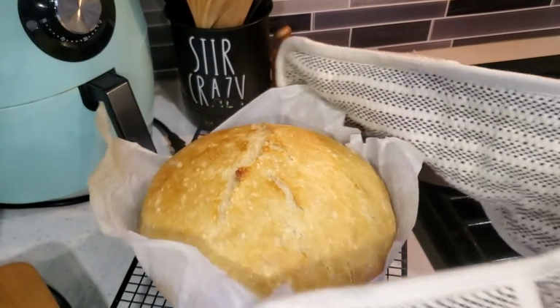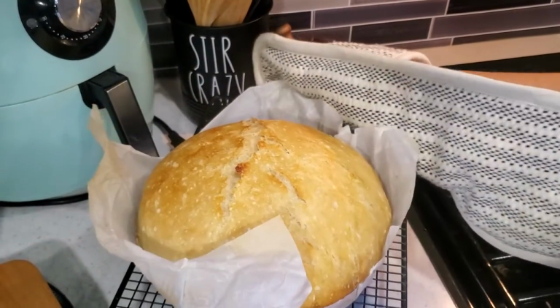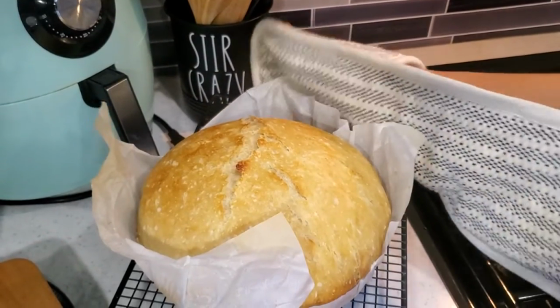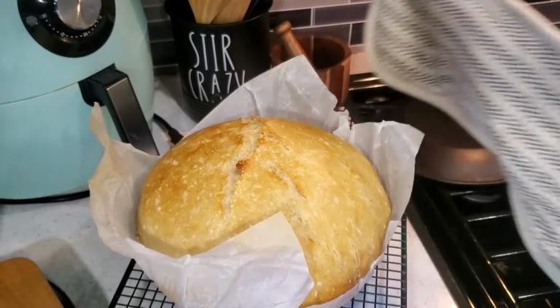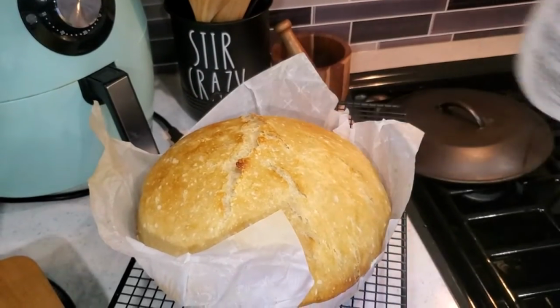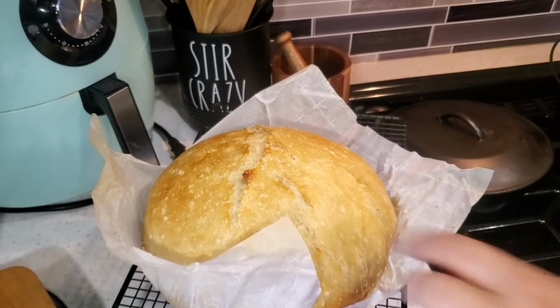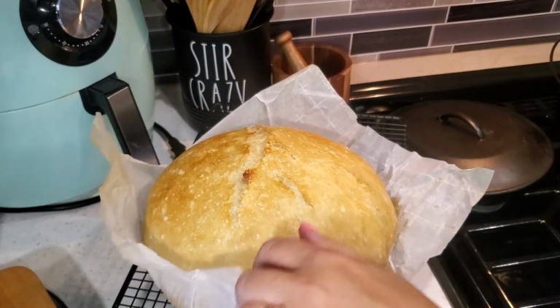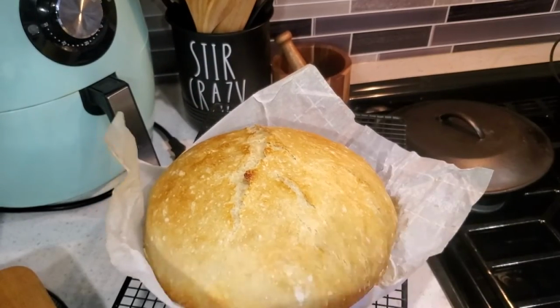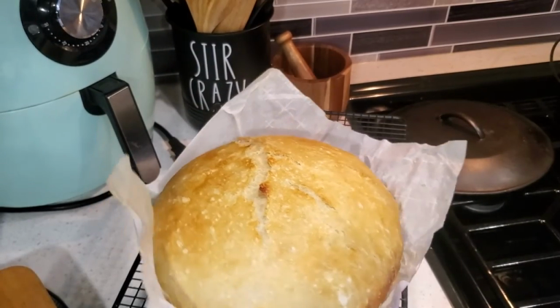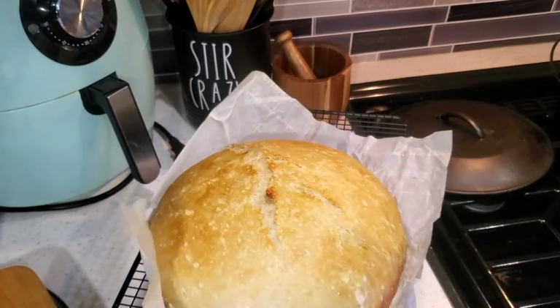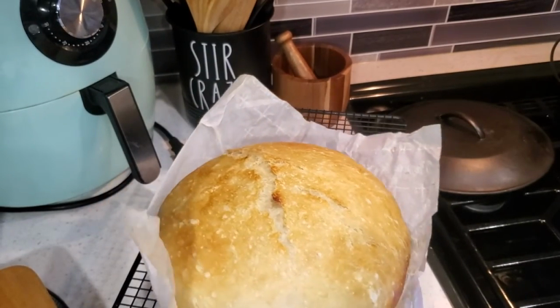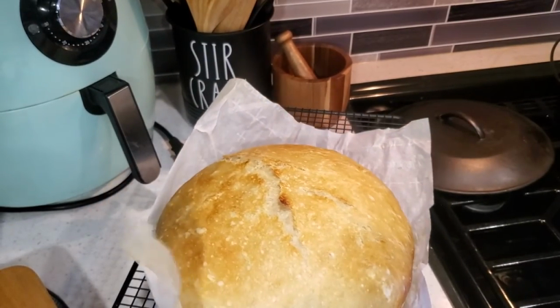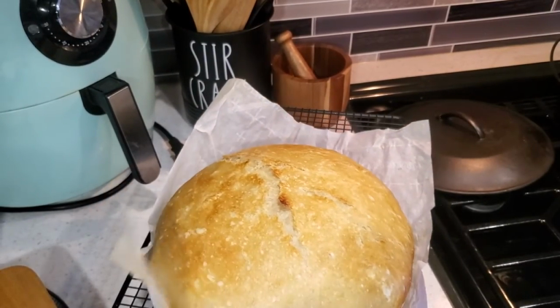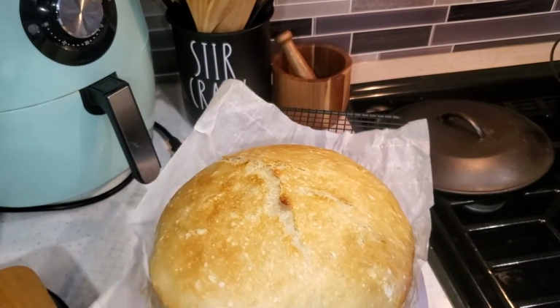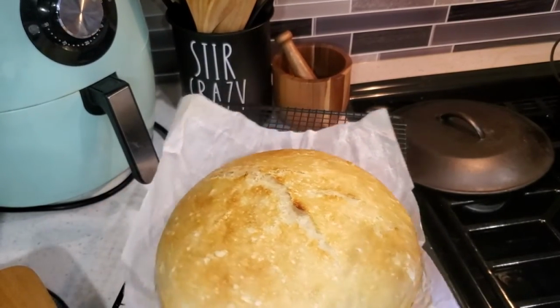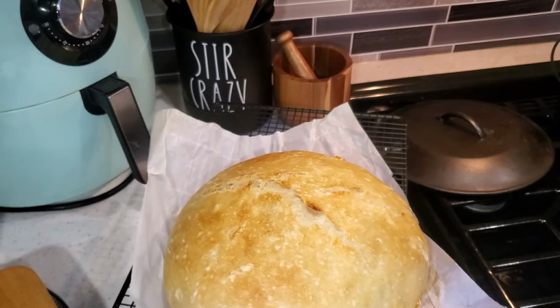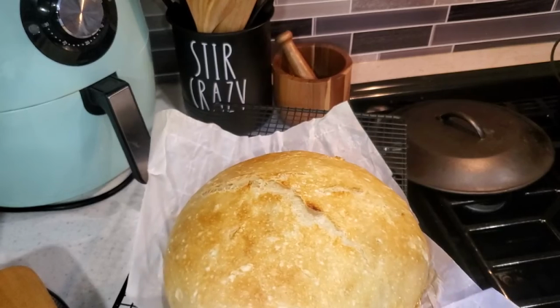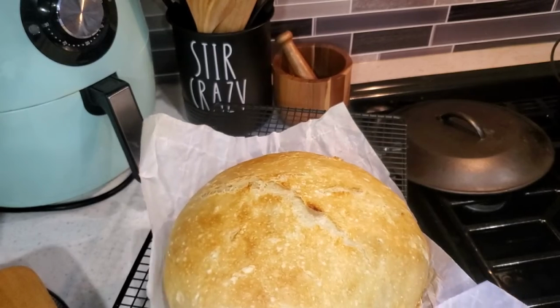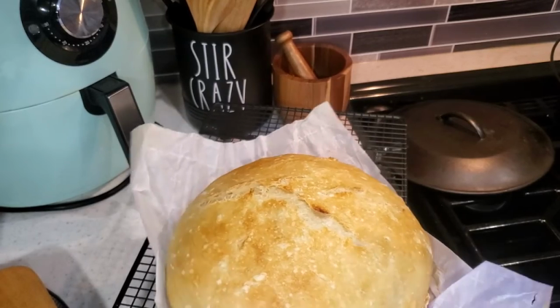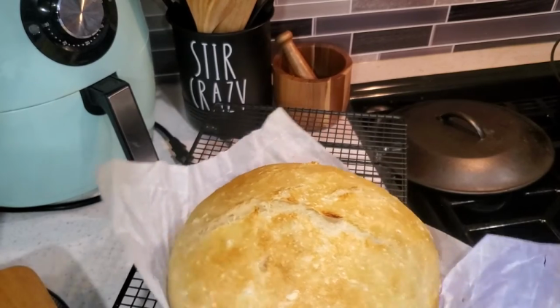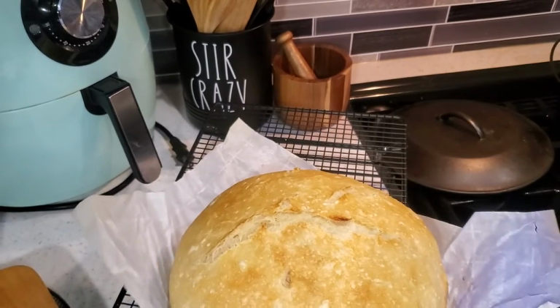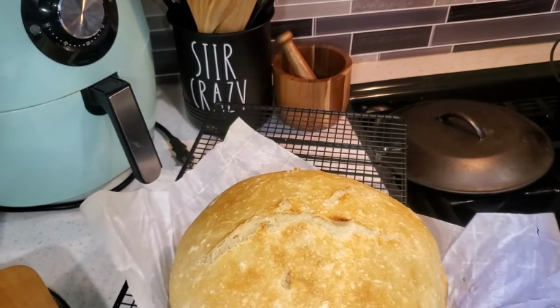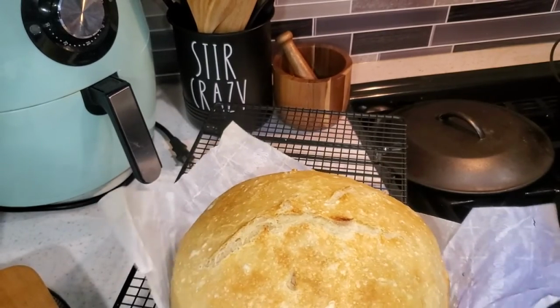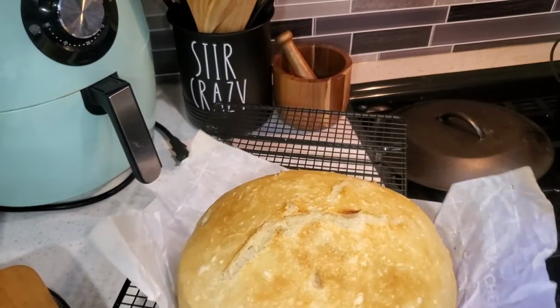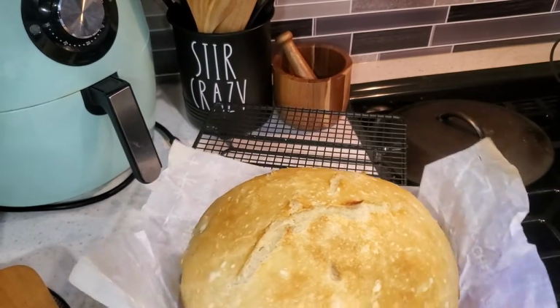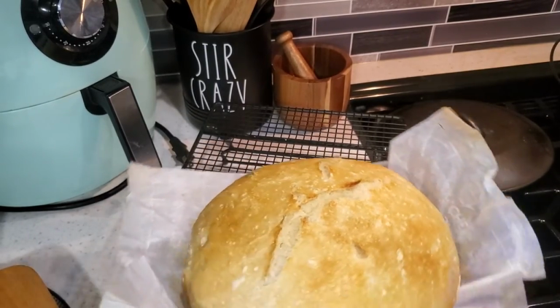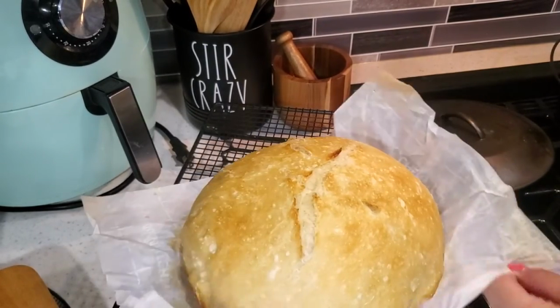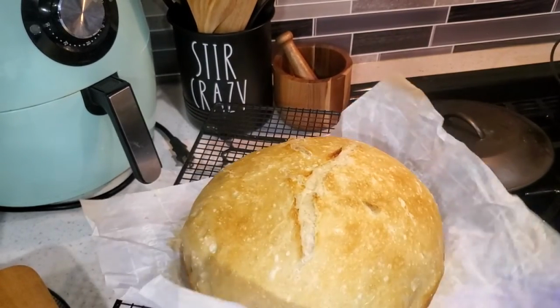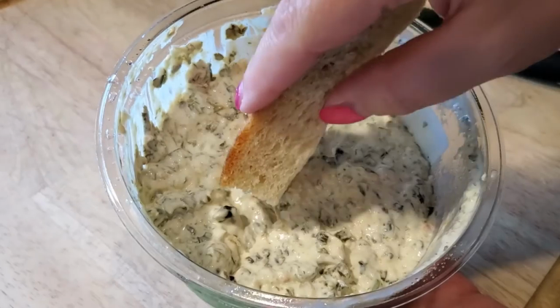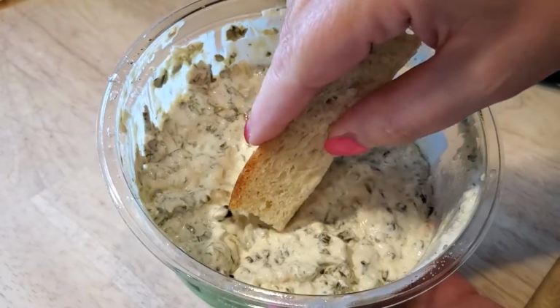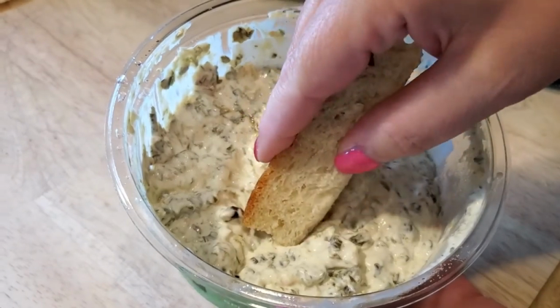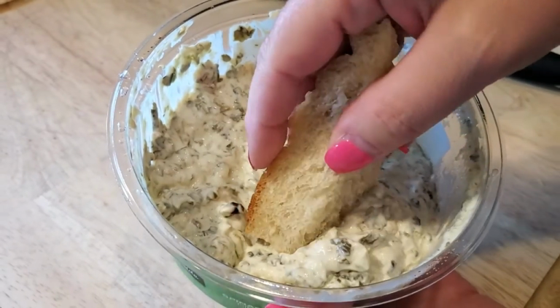We use this bread for all kinds of things, by the way. It makes excellent toast and sandwiches, grilled cheese — it's great for dipping too.